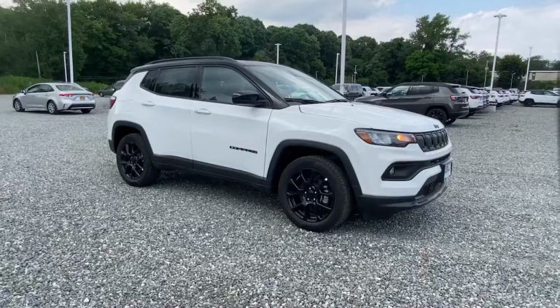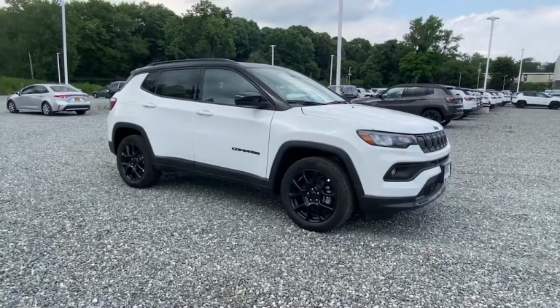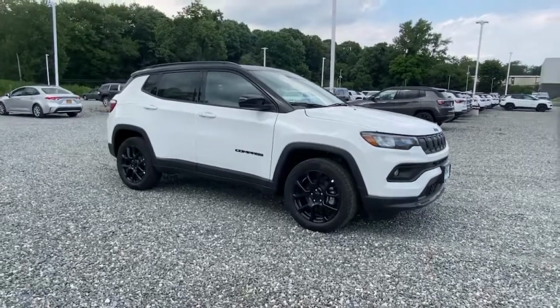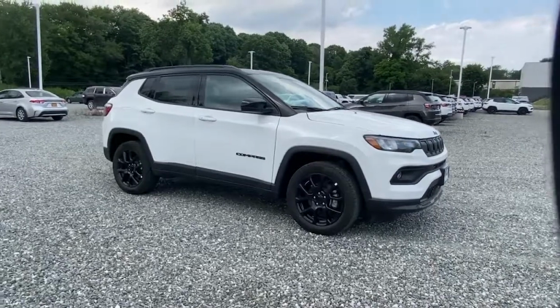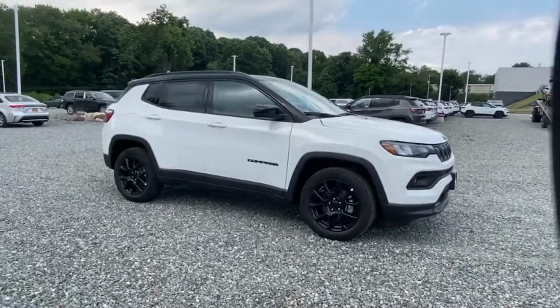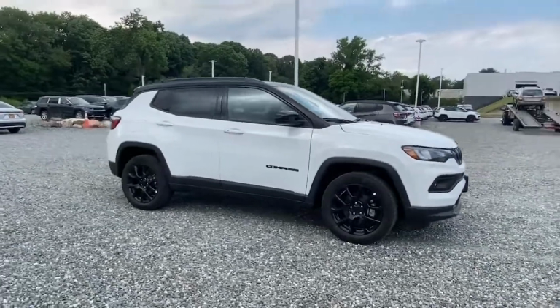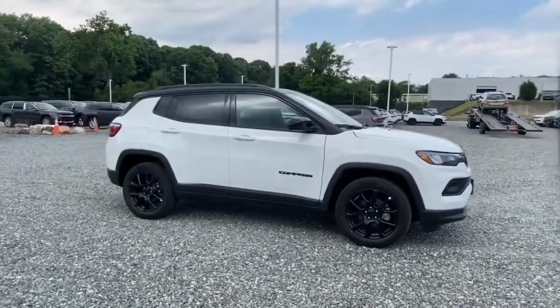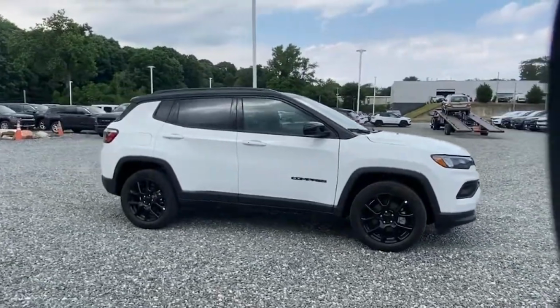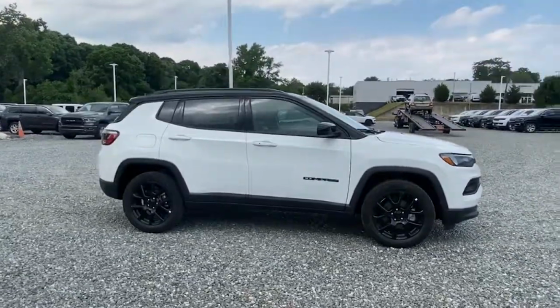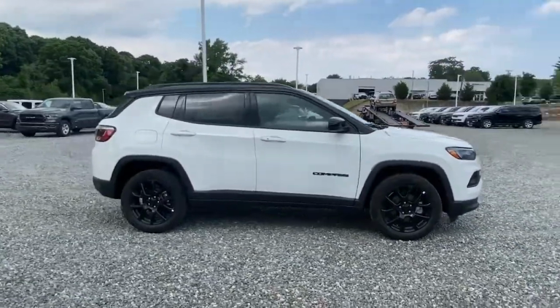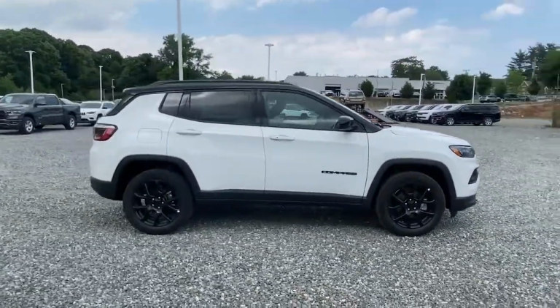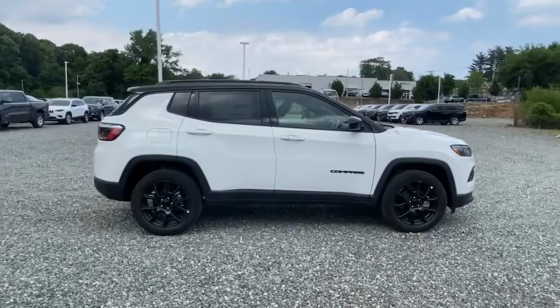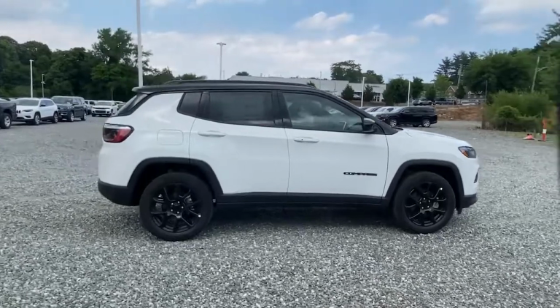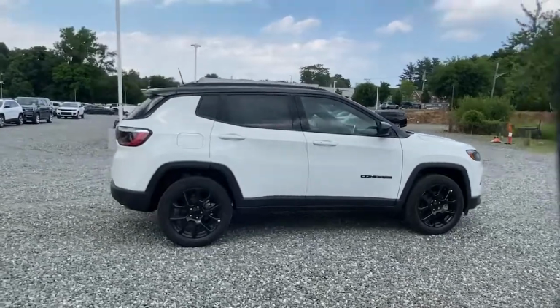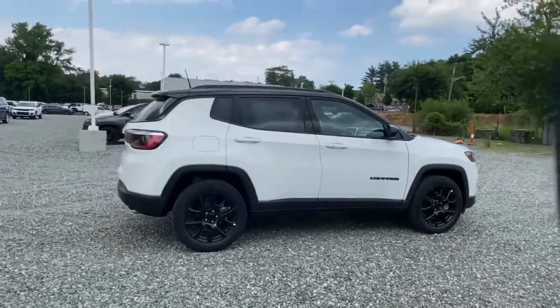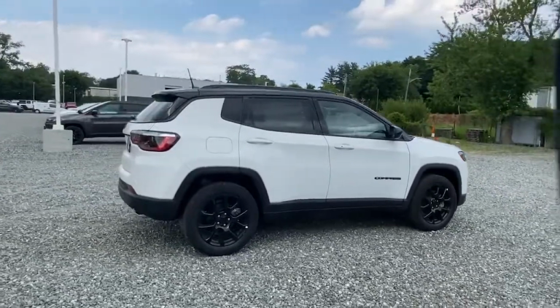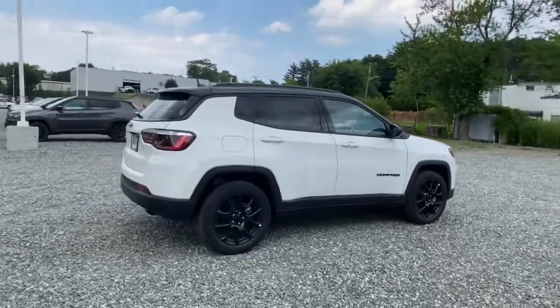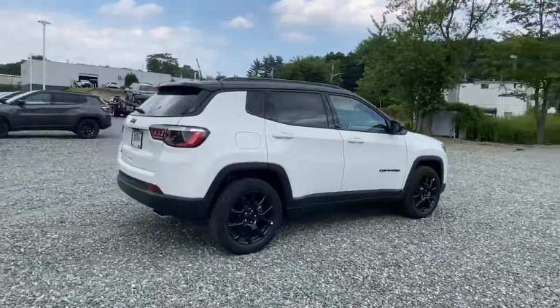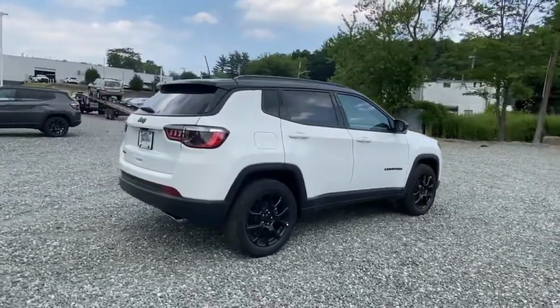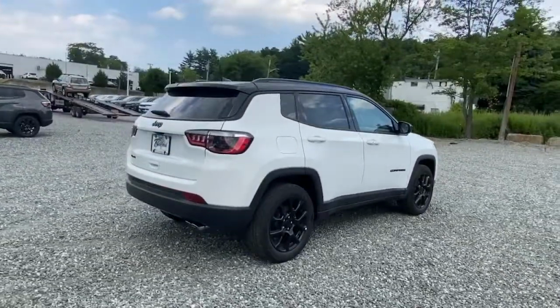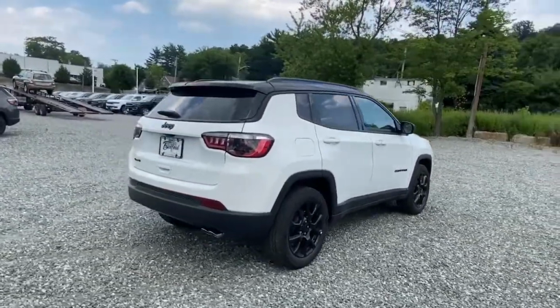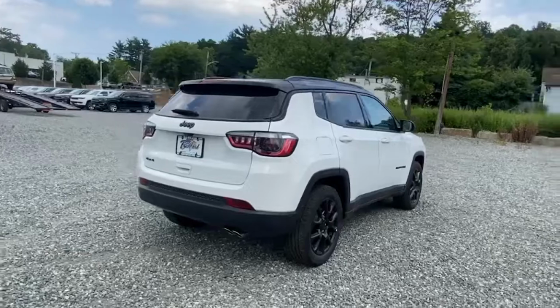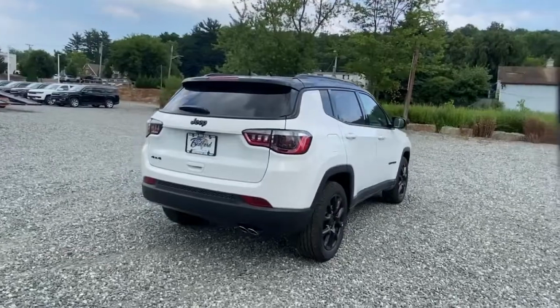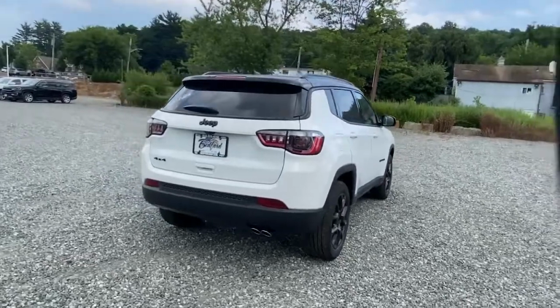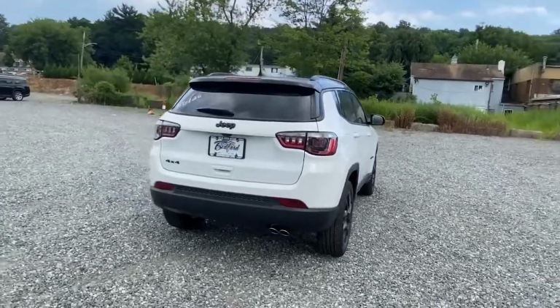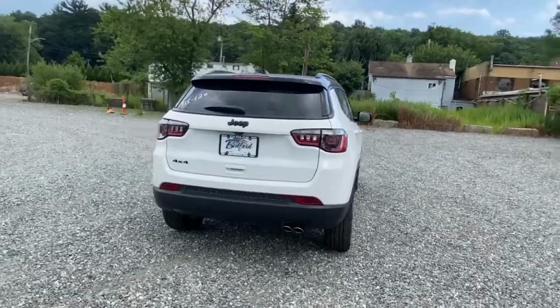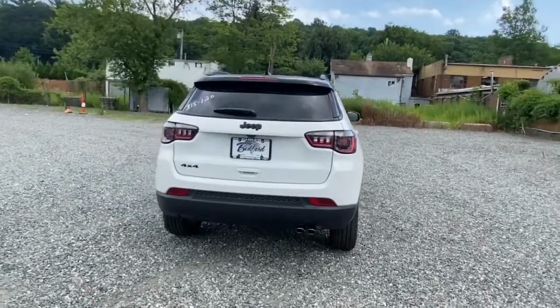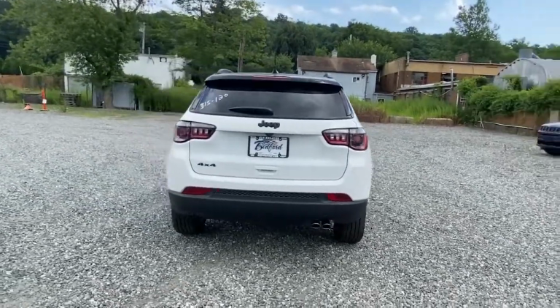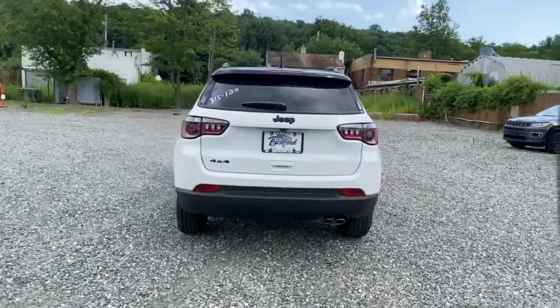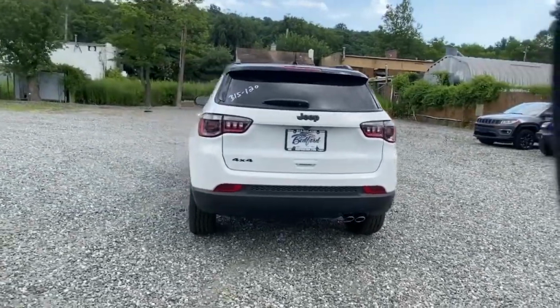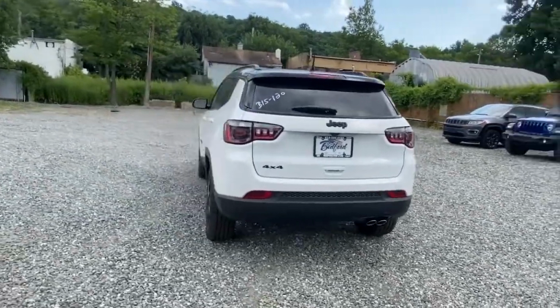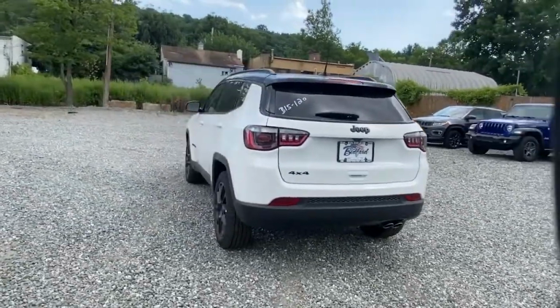You're gonna love the 2022 Jeep Compass. The Jeep Compass — the upscale, sophisticated compact SUV with advanced safety features to protect your most precious cargo. These are just some of the great options this vehicle comes with.